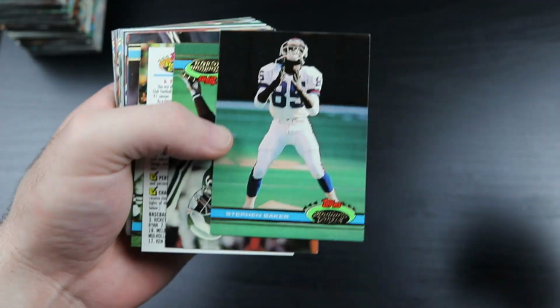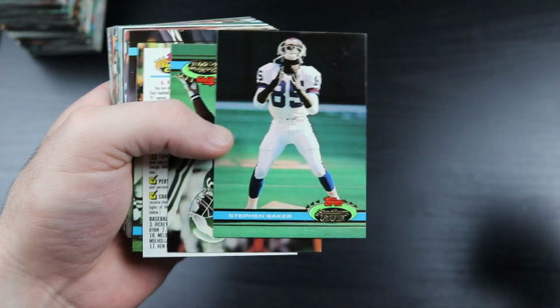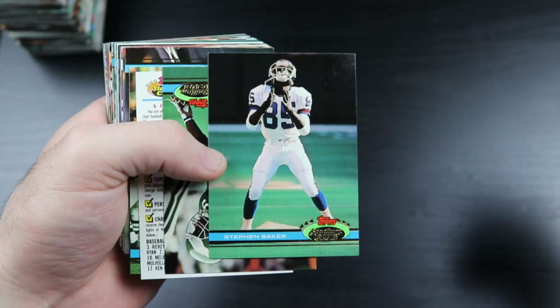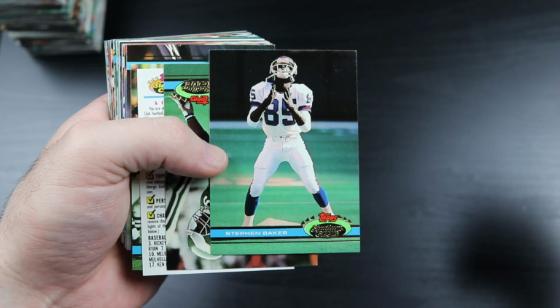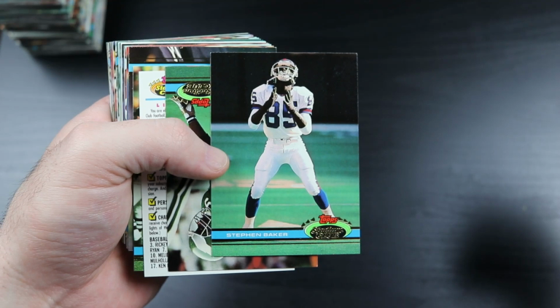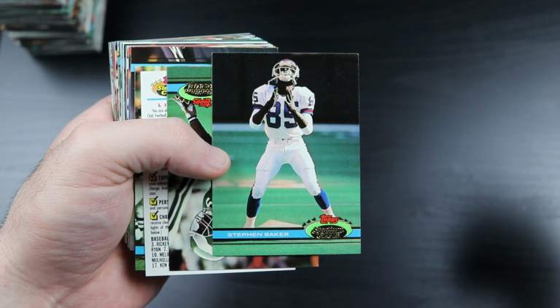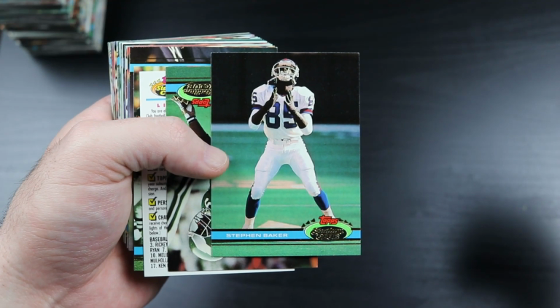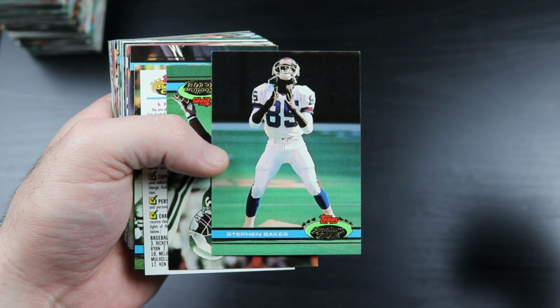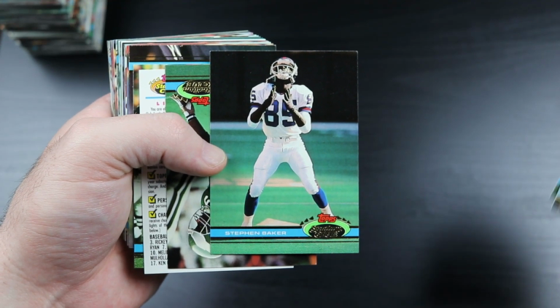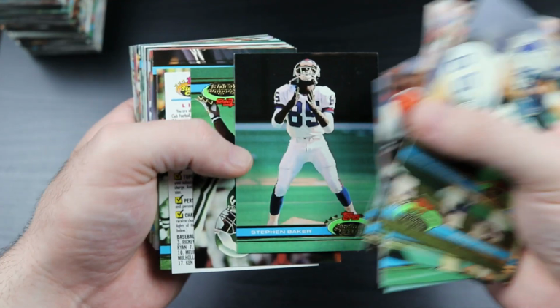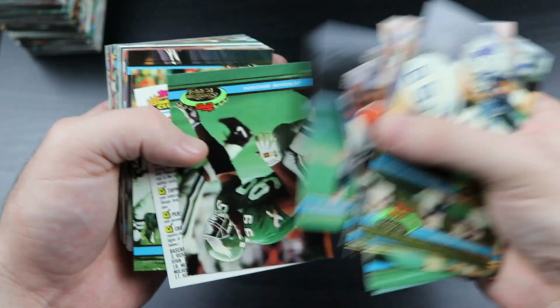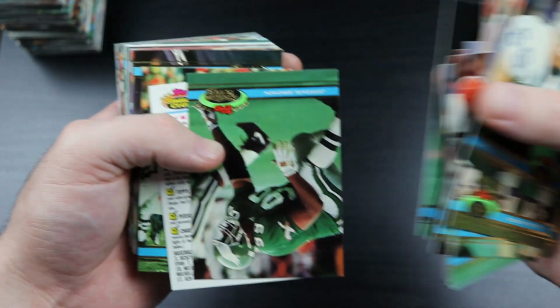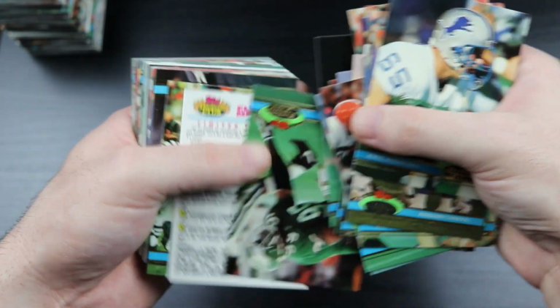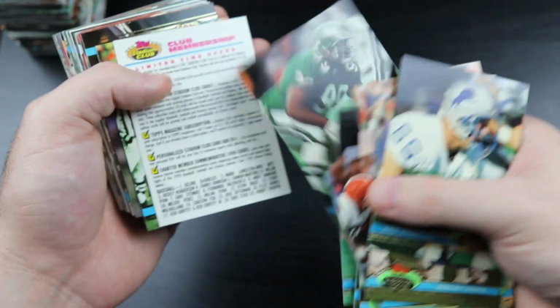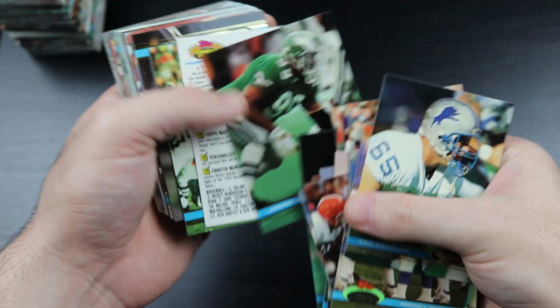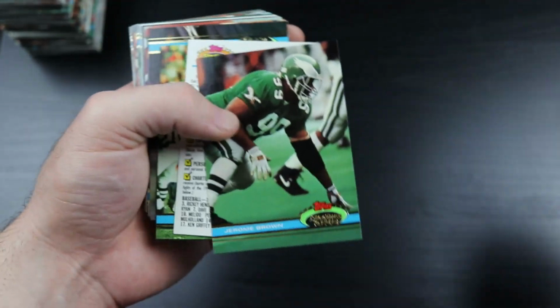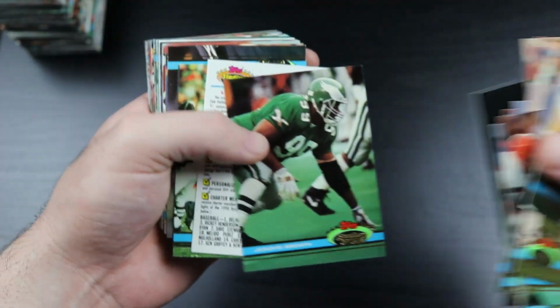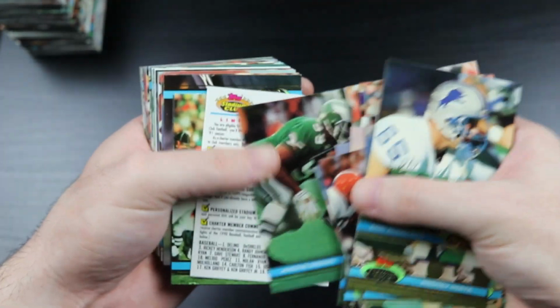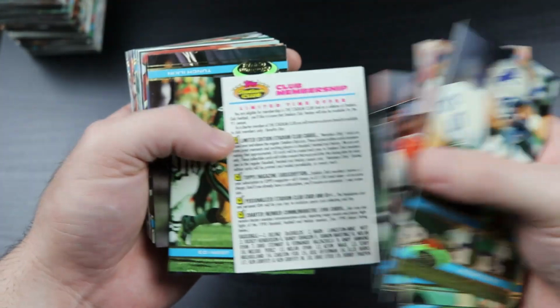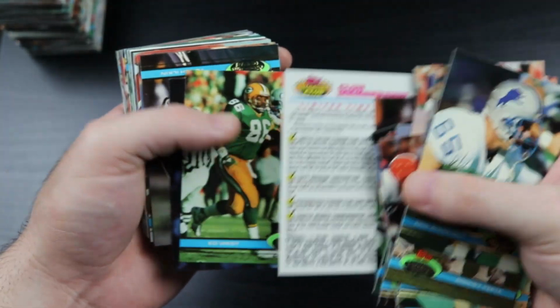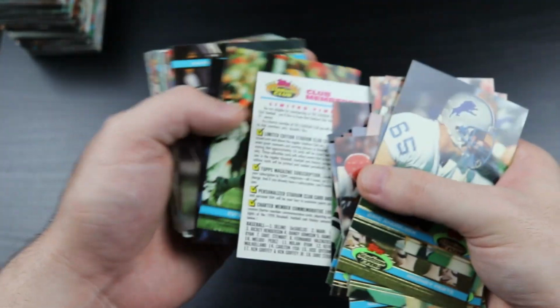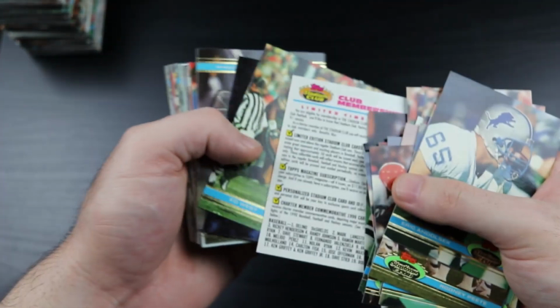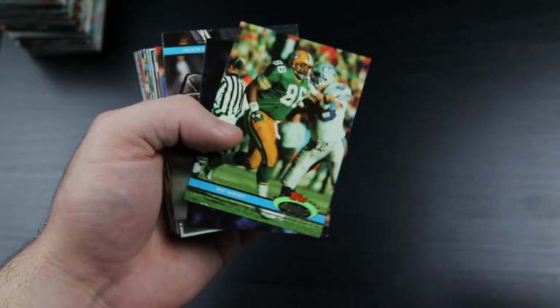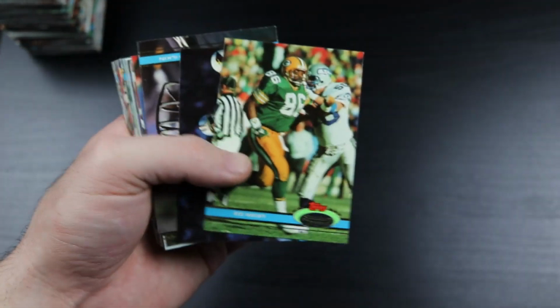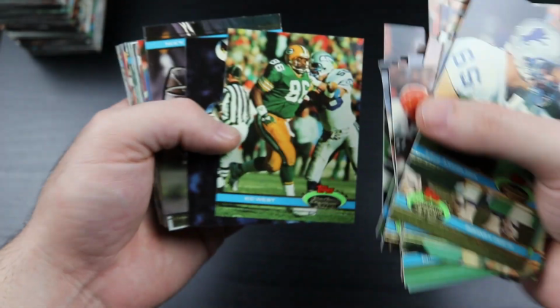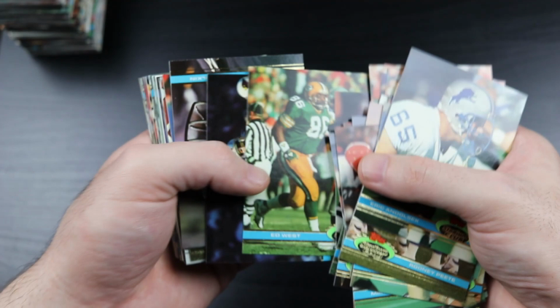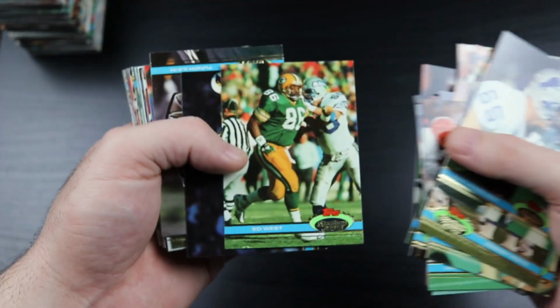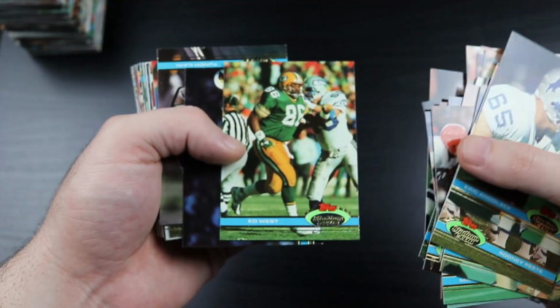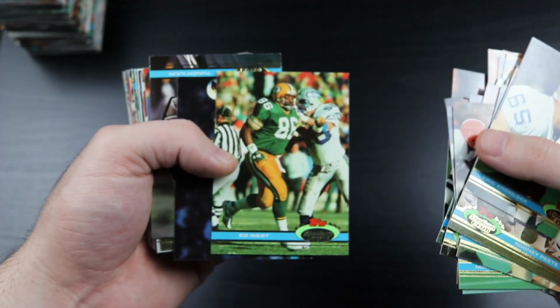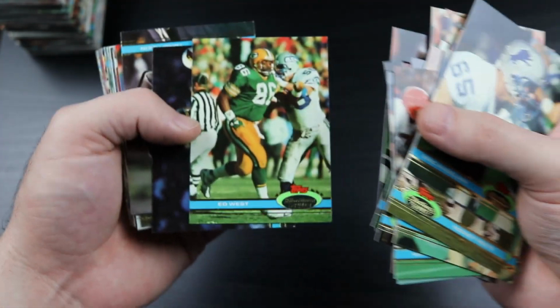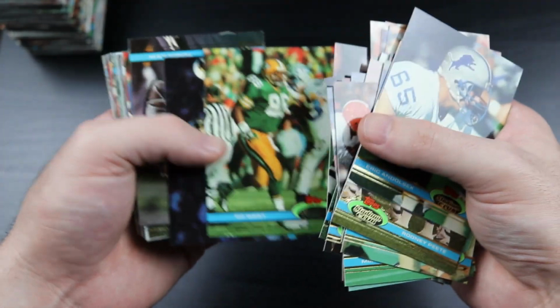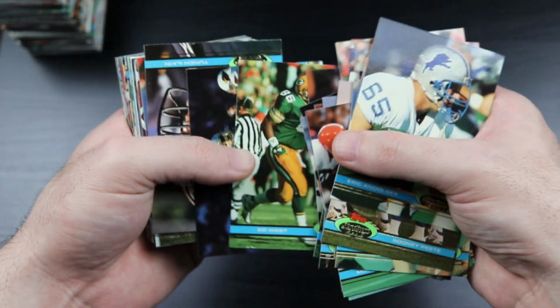It's Steven 'the Touchdown Maker' Baker. Jerome Brown. And yes, I didn't just make that up - that was actually his nickname back then. I don't know how the hell I remember that.